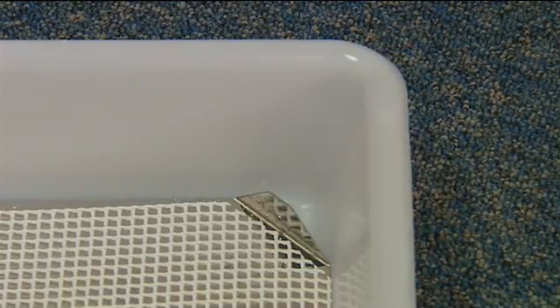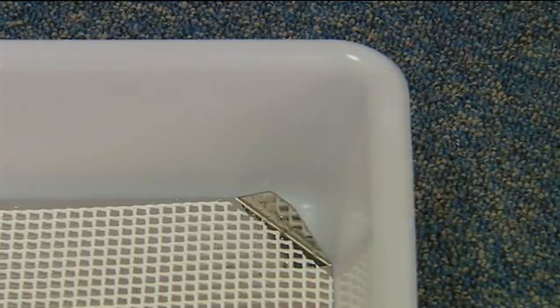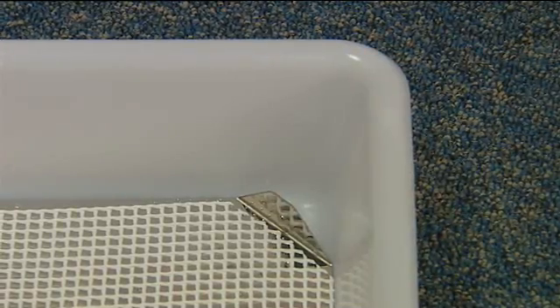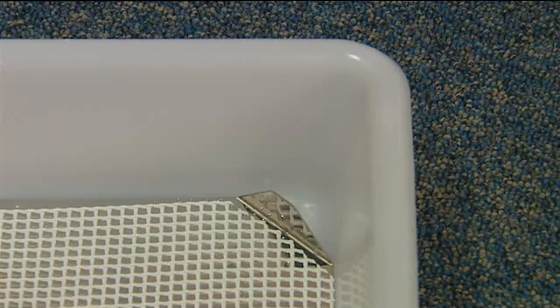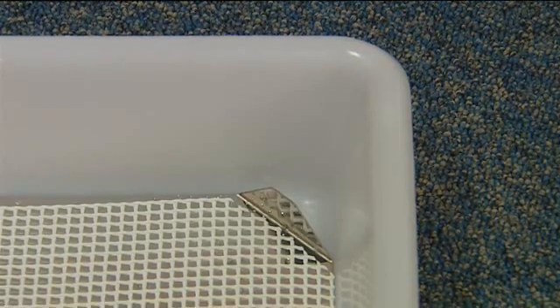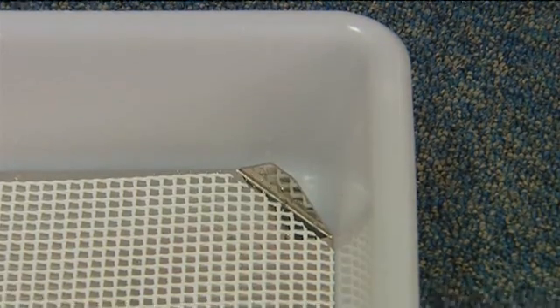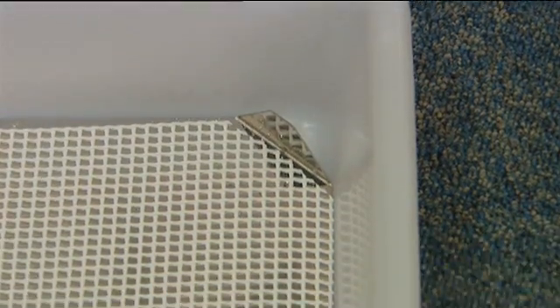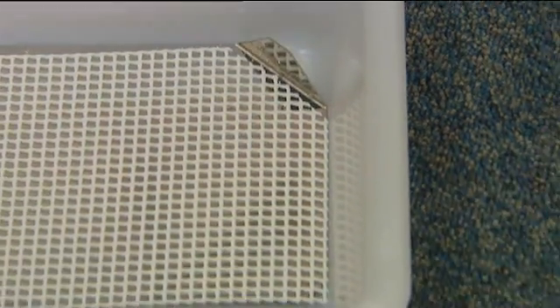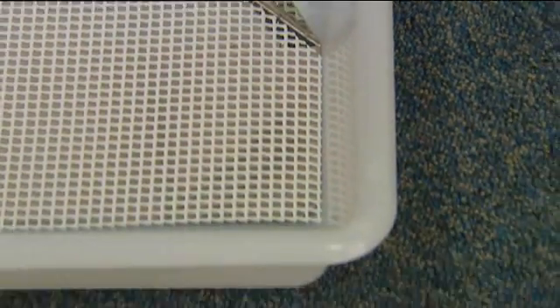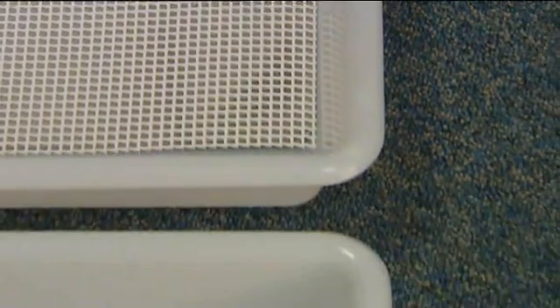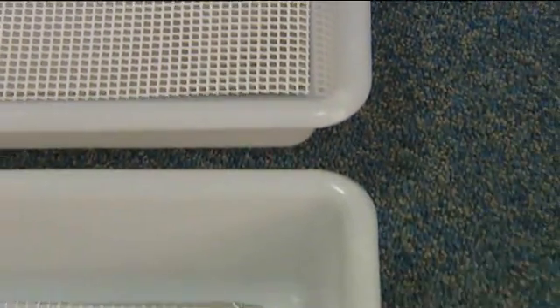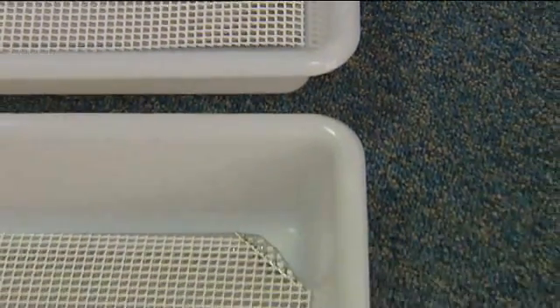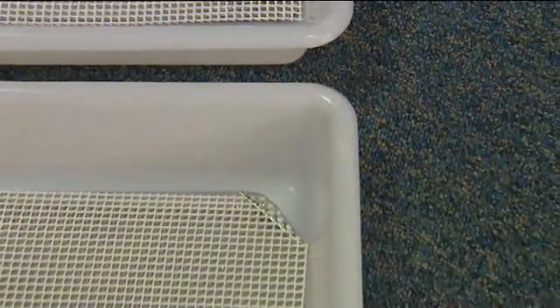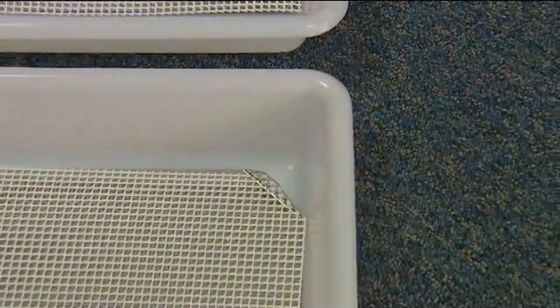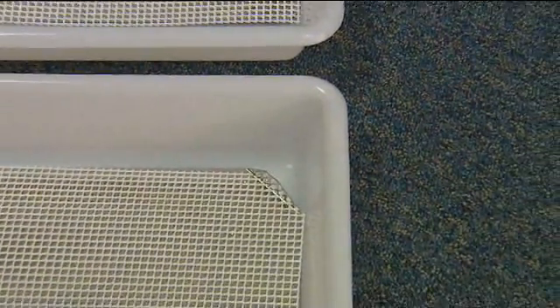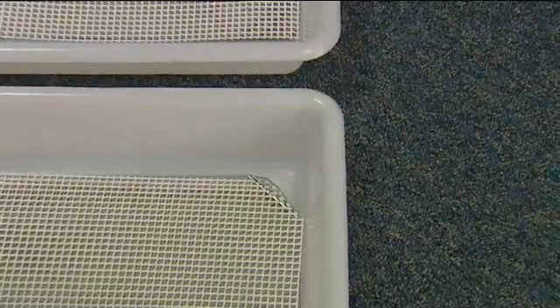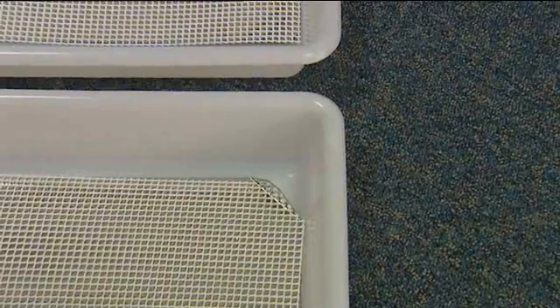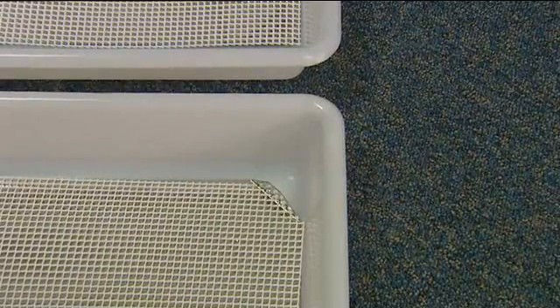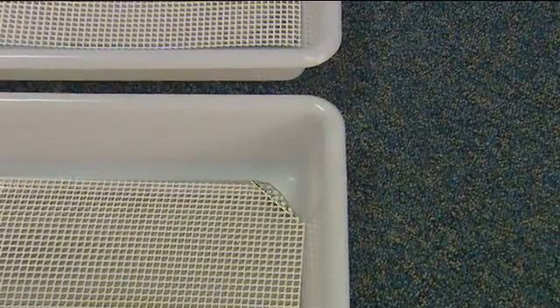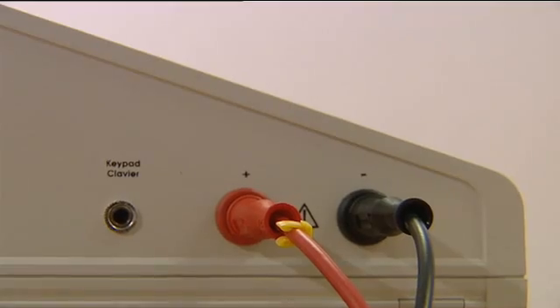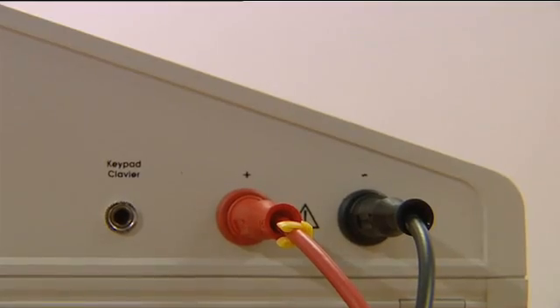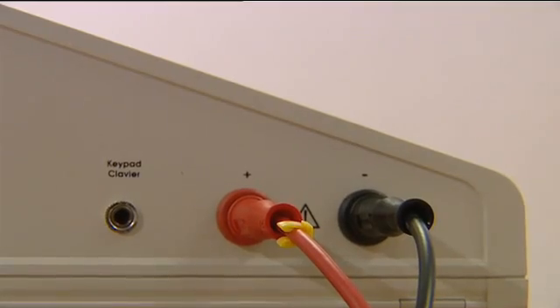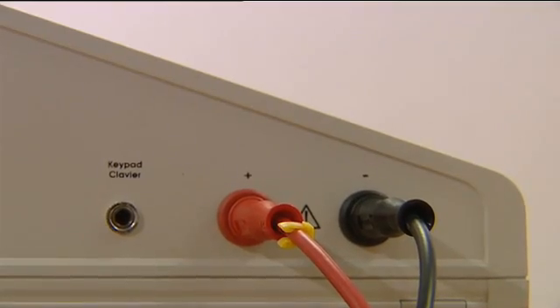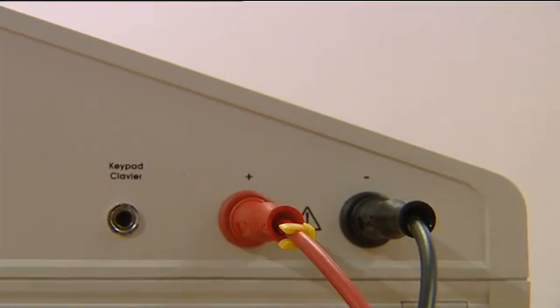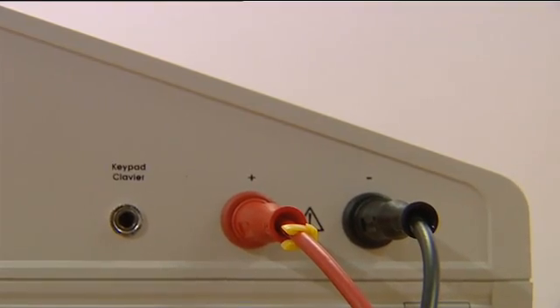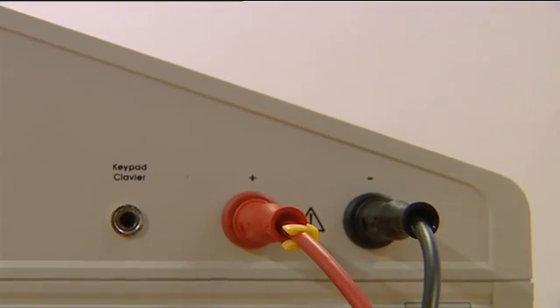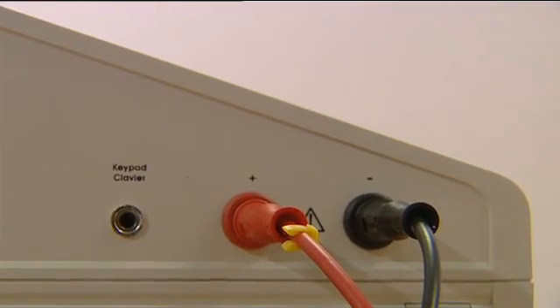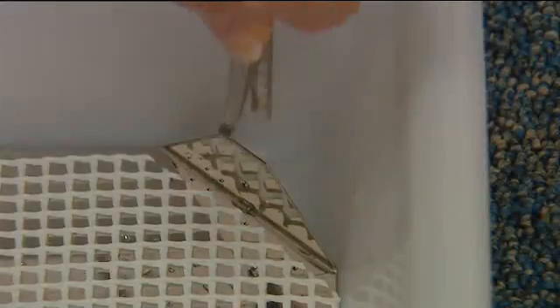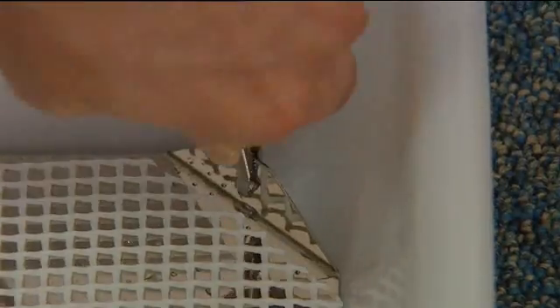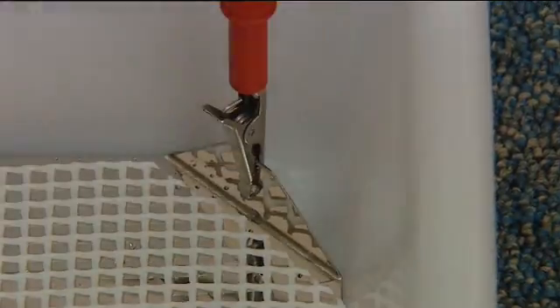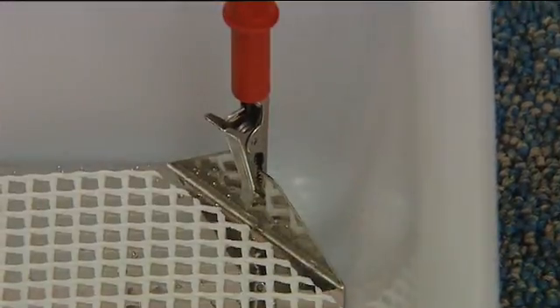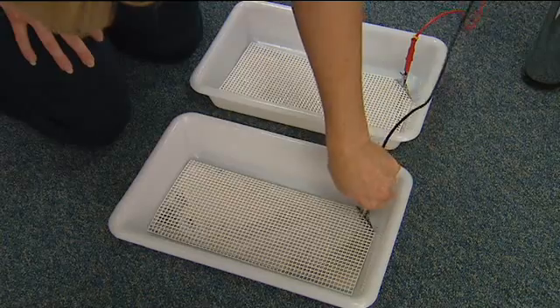The electrodes are placed into the foot baths, ensuring that the upturn corner is in the upper left quadrant, and the acrylic grills are placed on top of these. Plug the leads into the corresponding colour sockets on the left hand side of the machine and attach the crocodile clips to the electrodes.